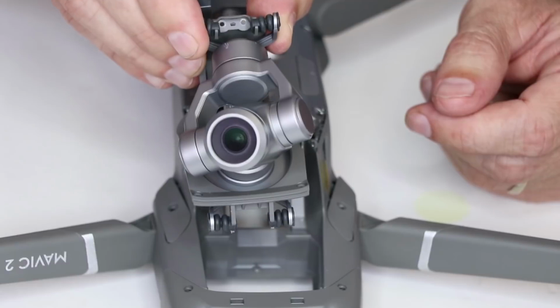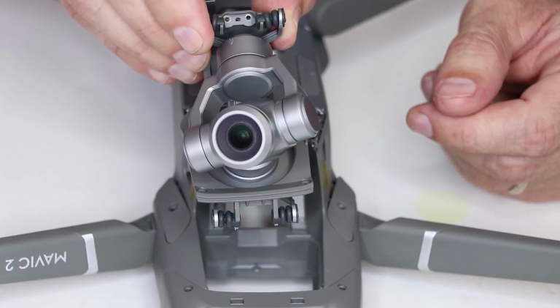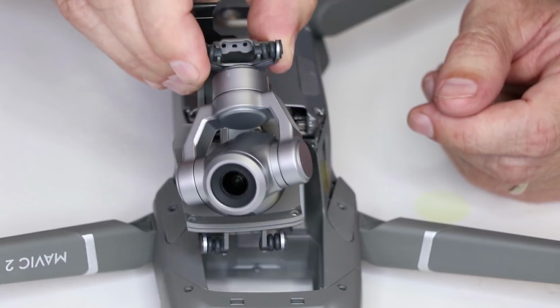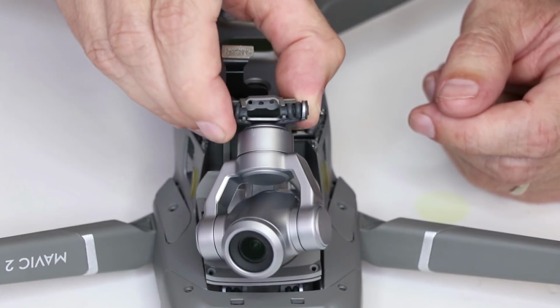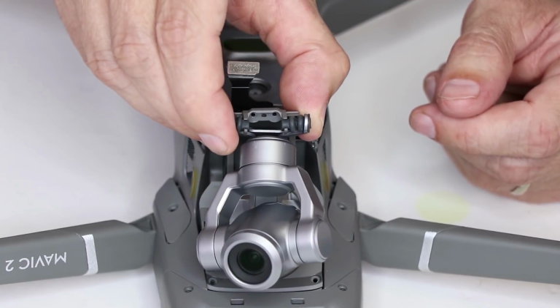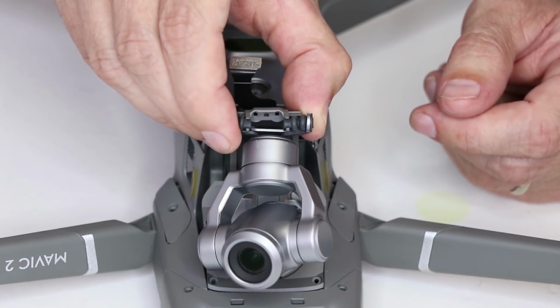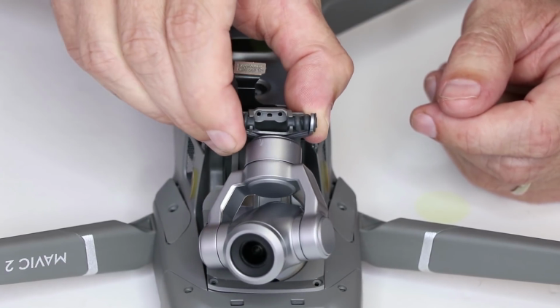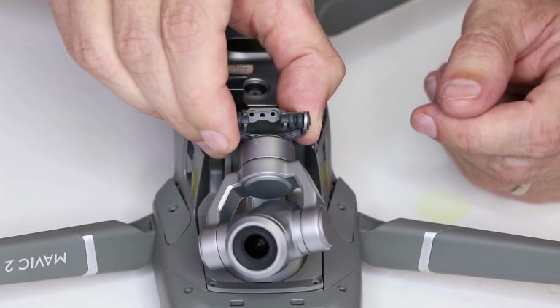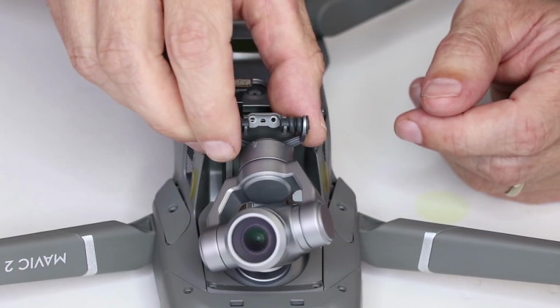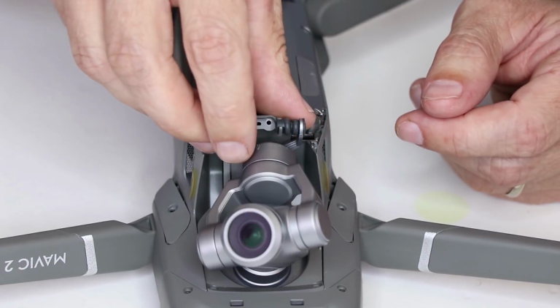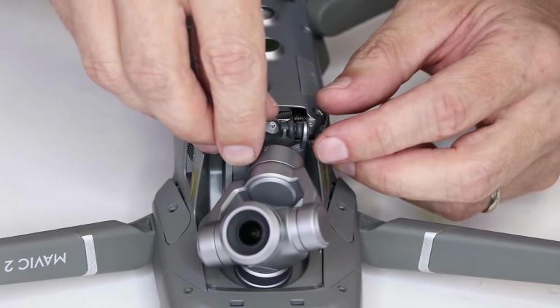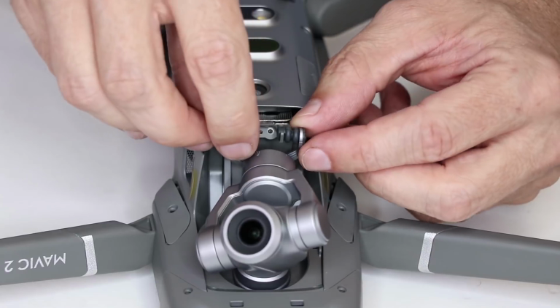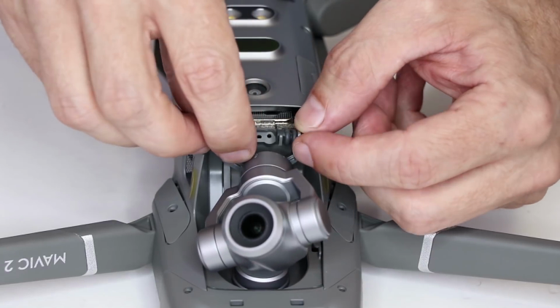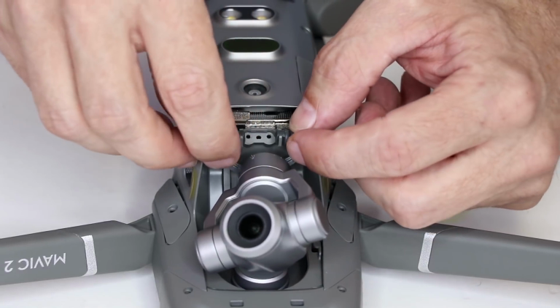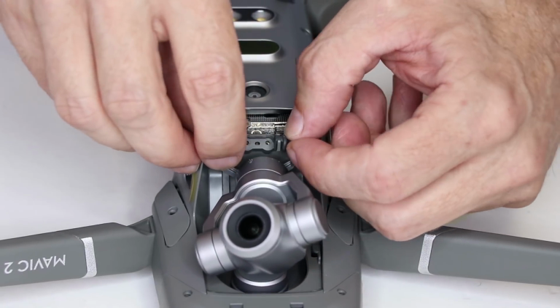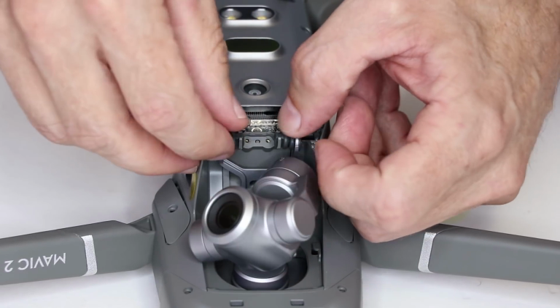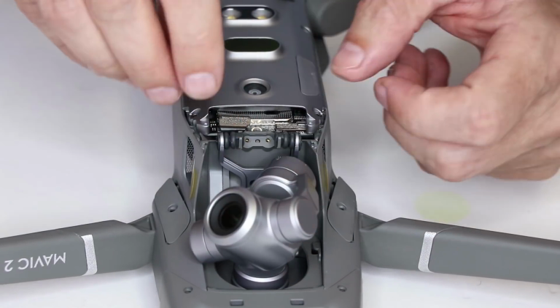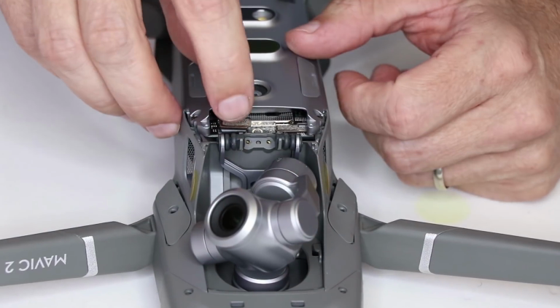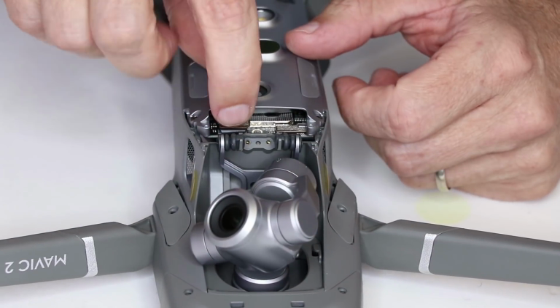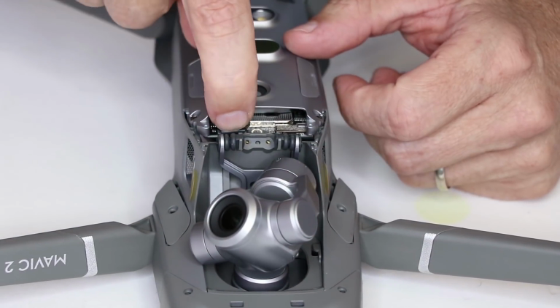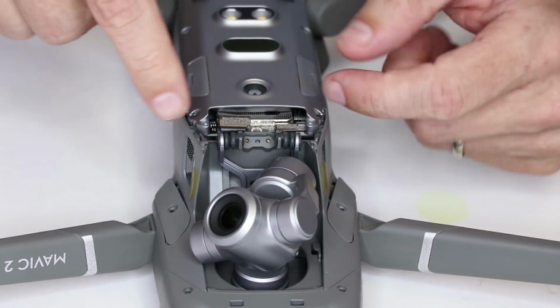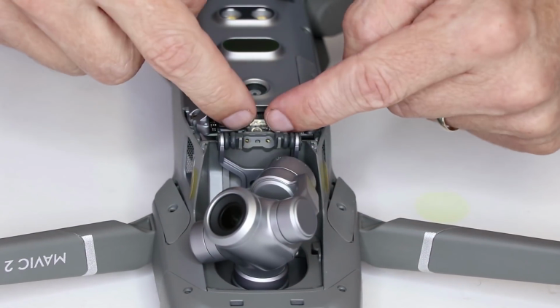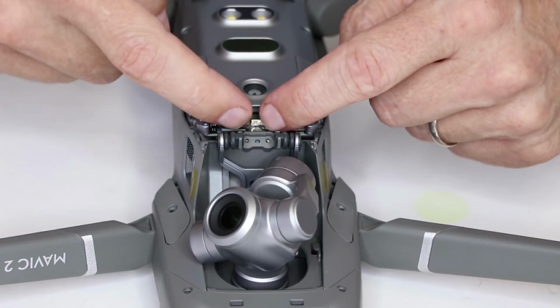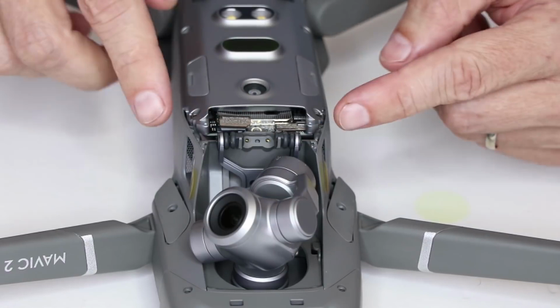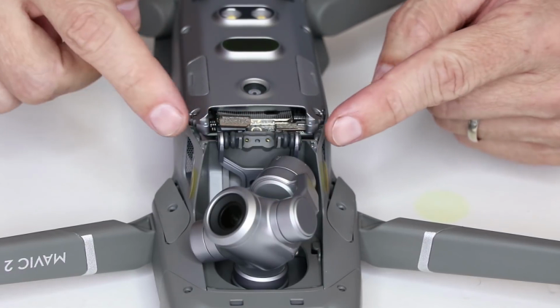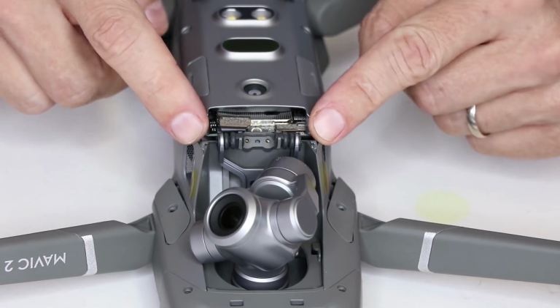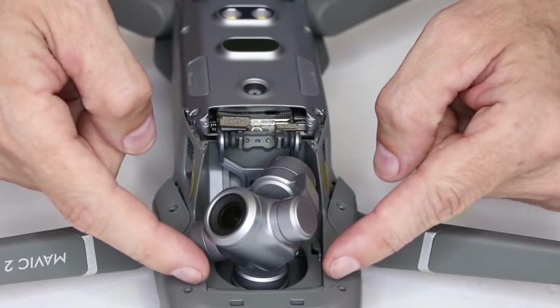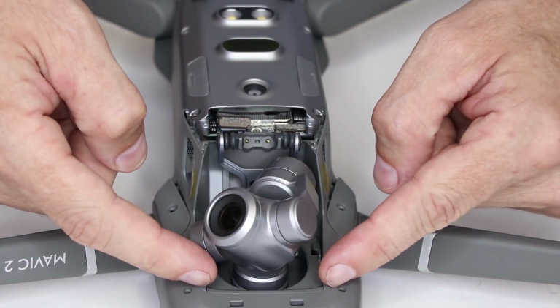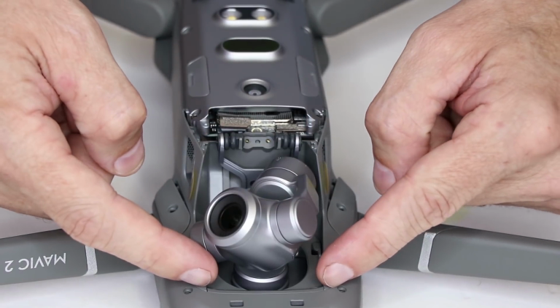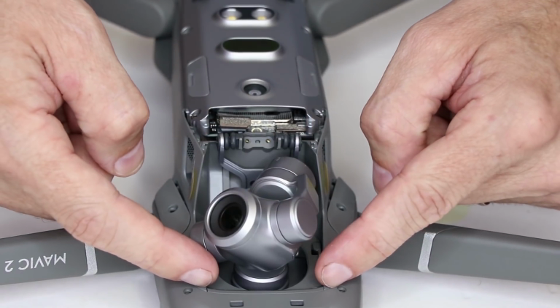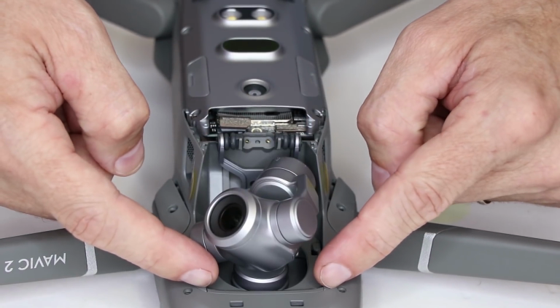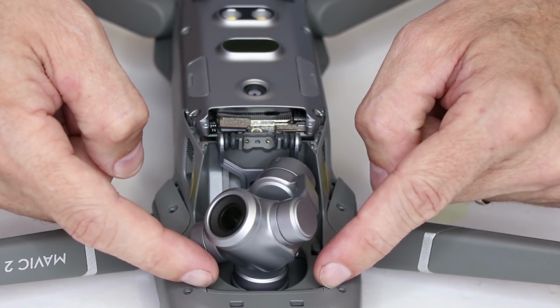With the new gimbal assembly ready to go in, you just drop it down in, drop the back down in, connect the cable, put the two screws in here, put the cap back on, and put those two screws in in the front.